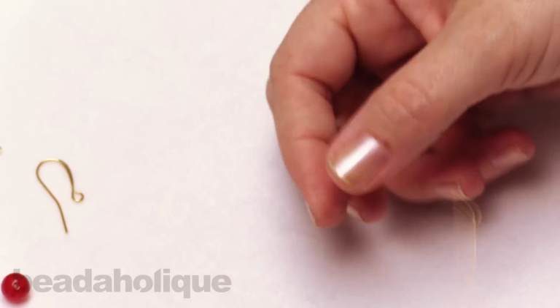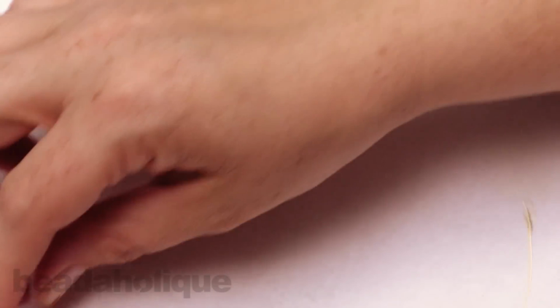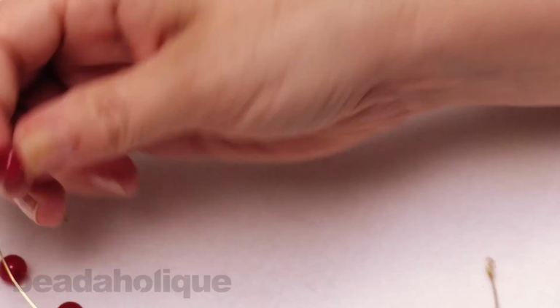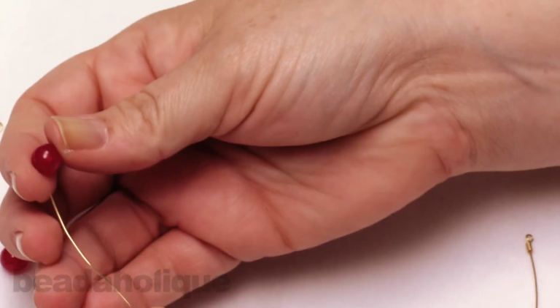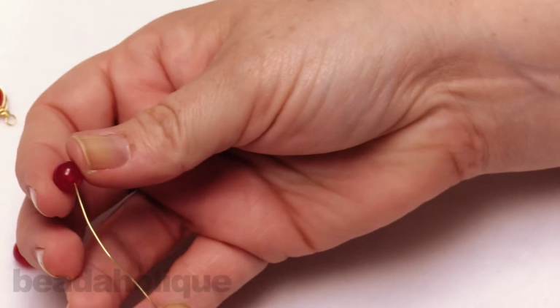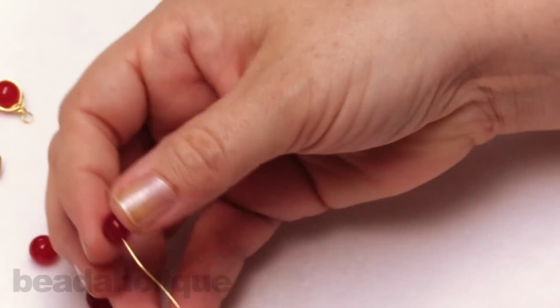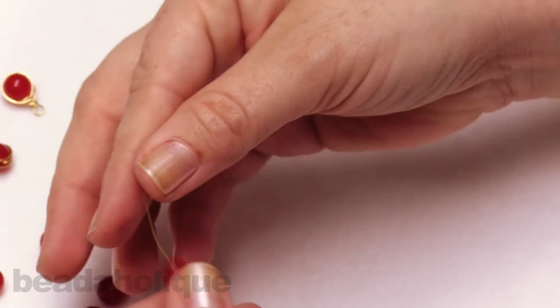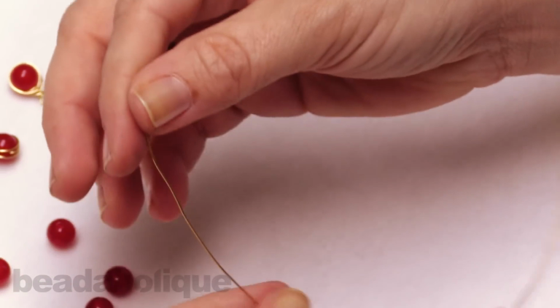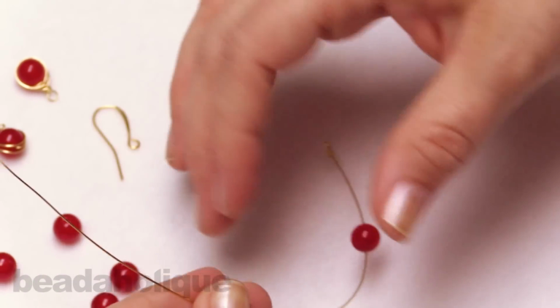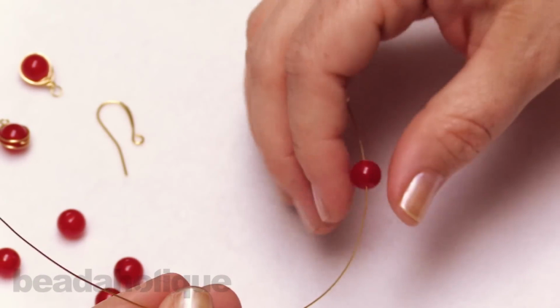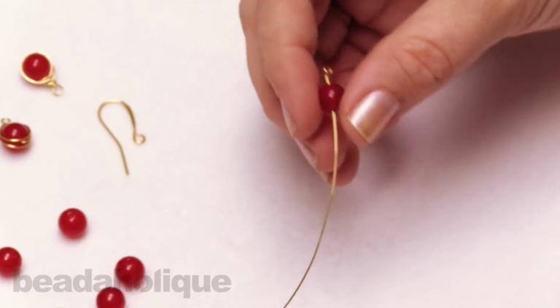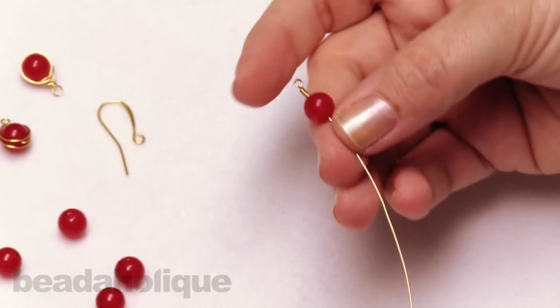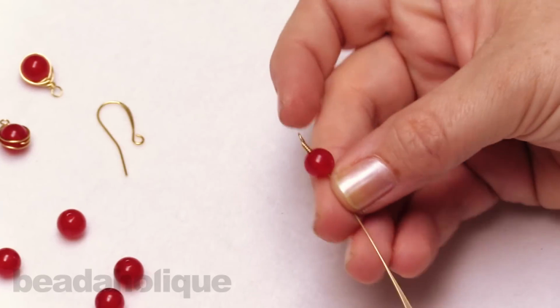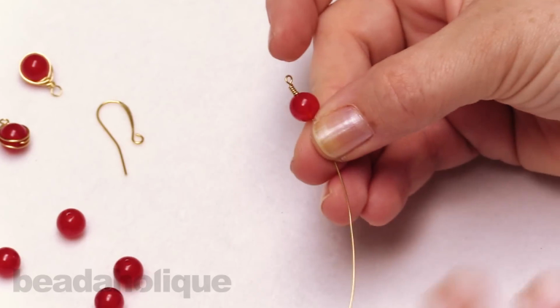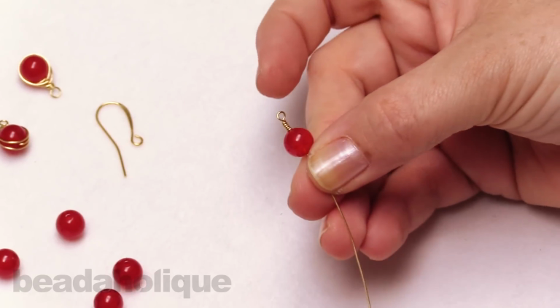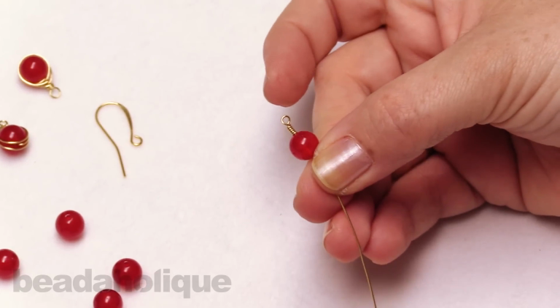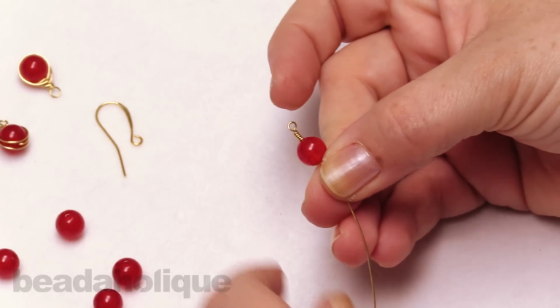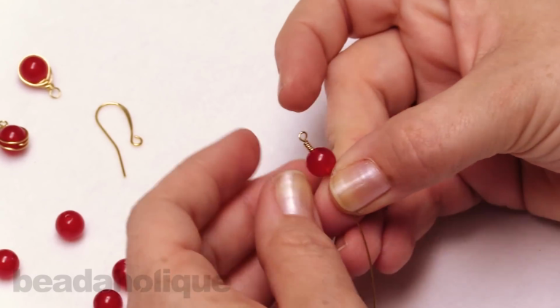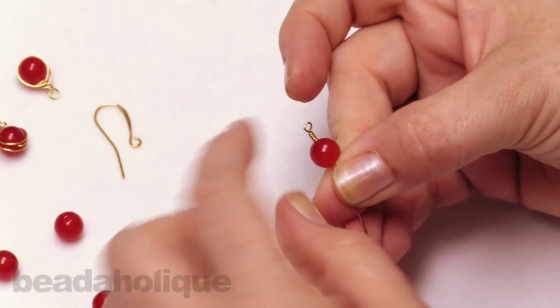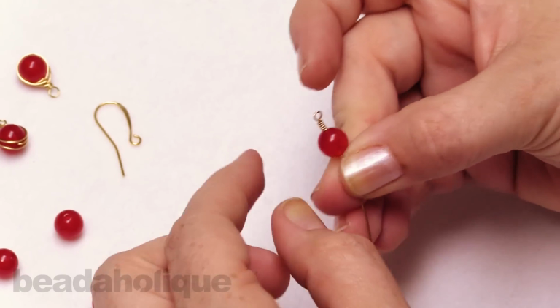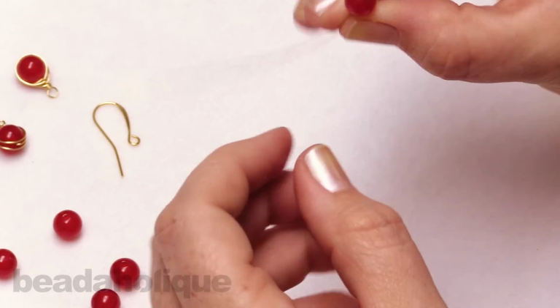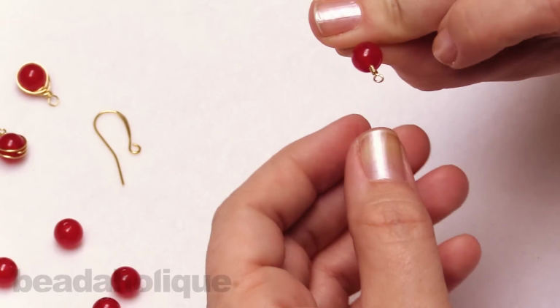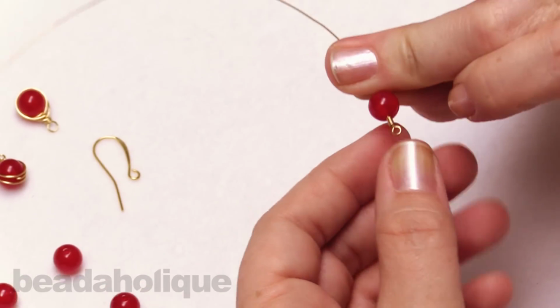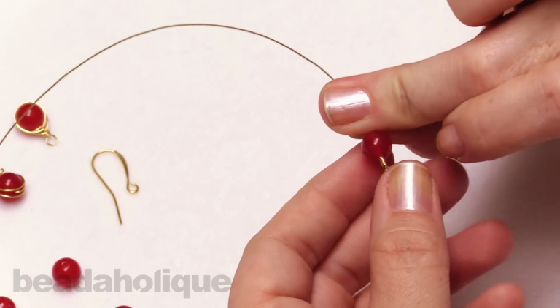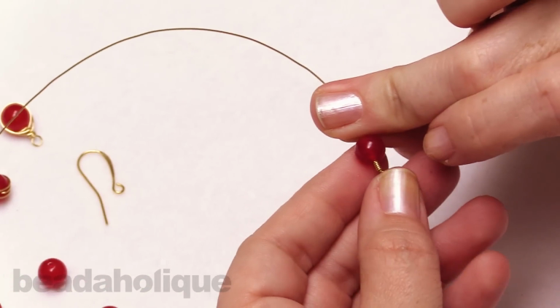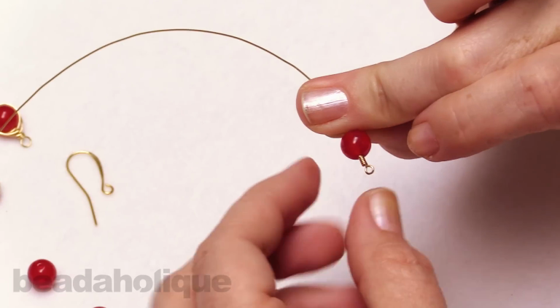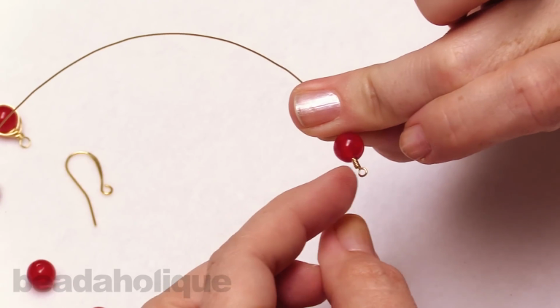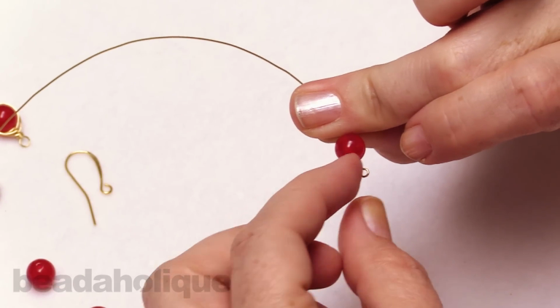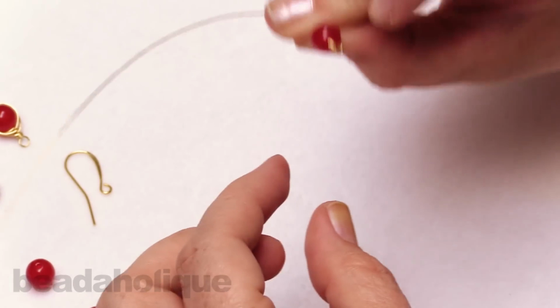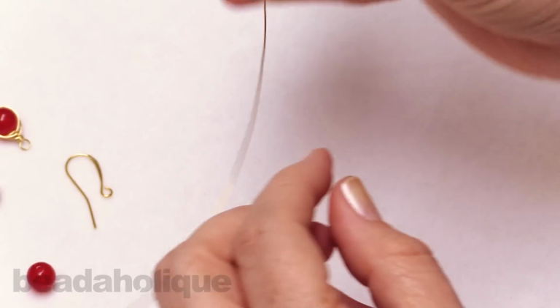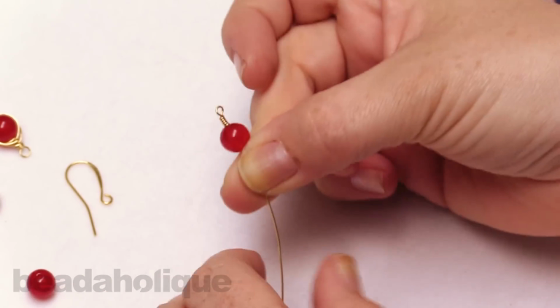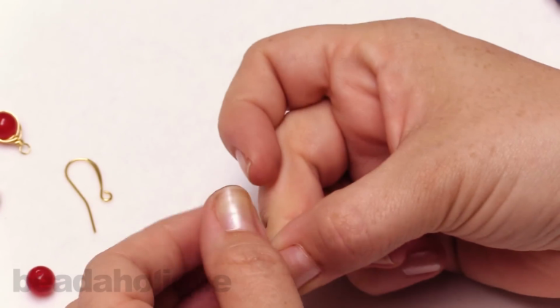What we're going to do next is string on our bead, string it all the way down just like so. Make sure - because with these there is a front and a back - that little tail is on the back side.